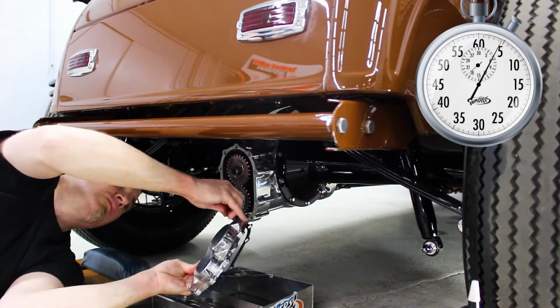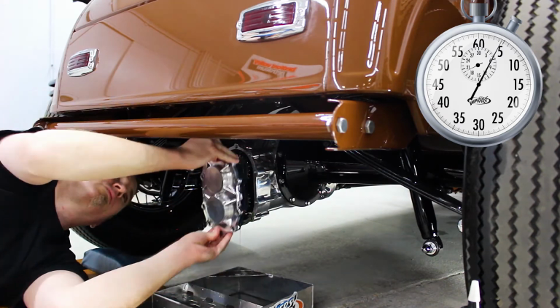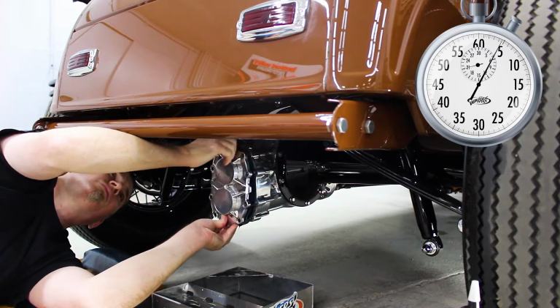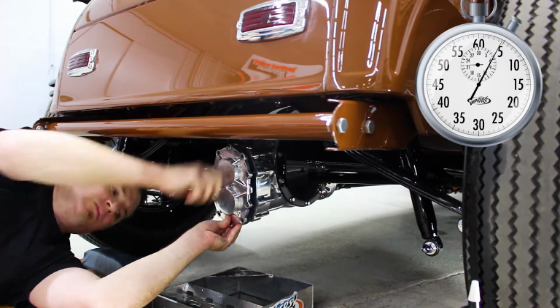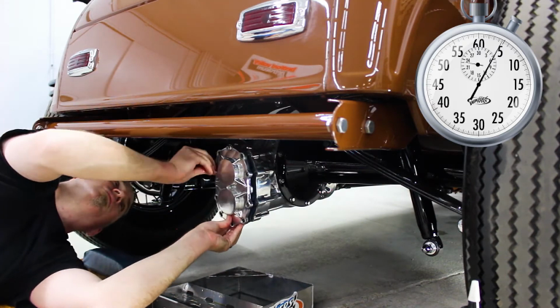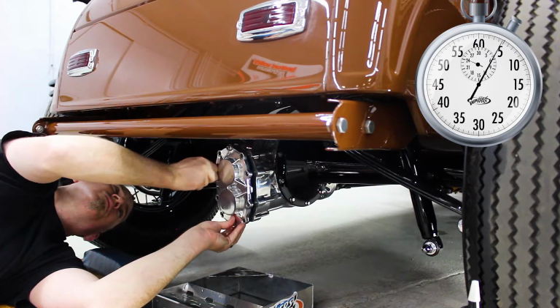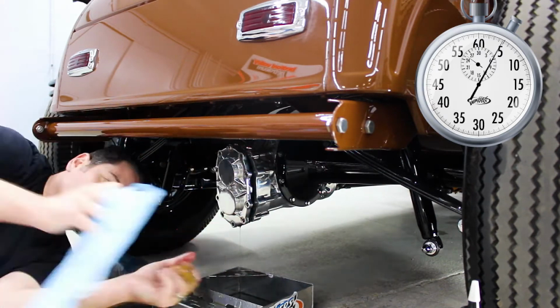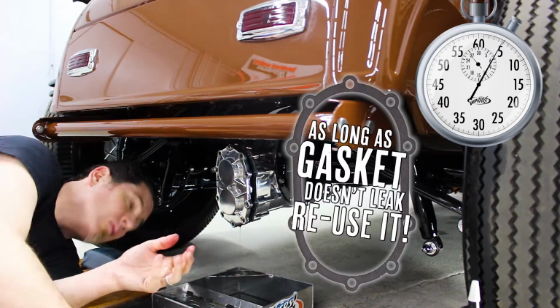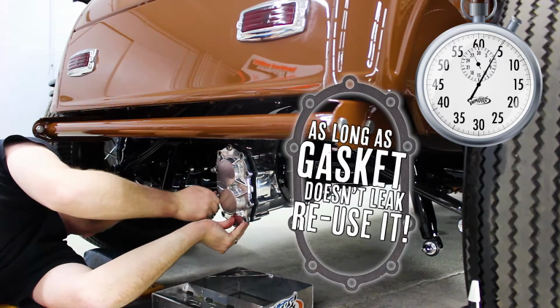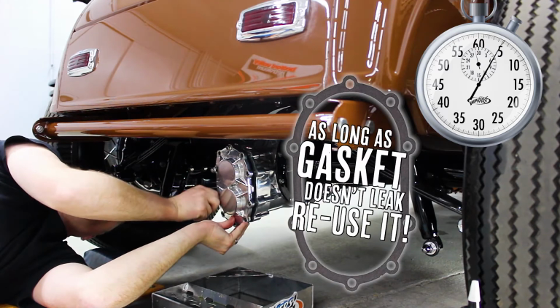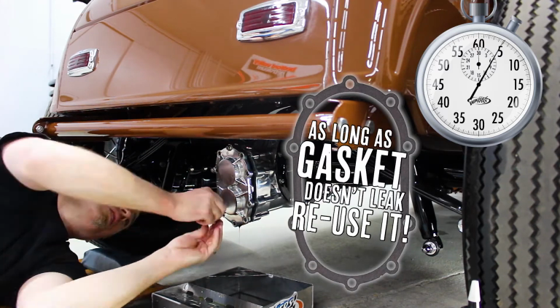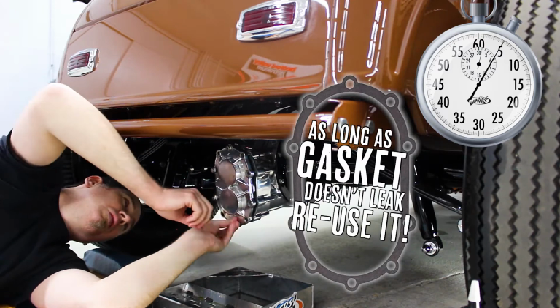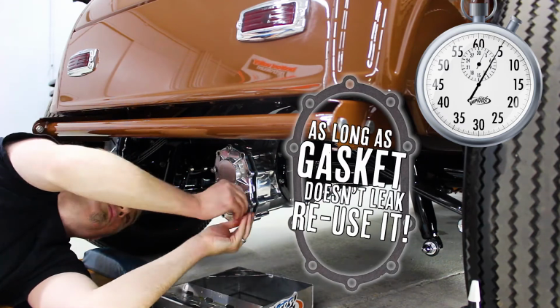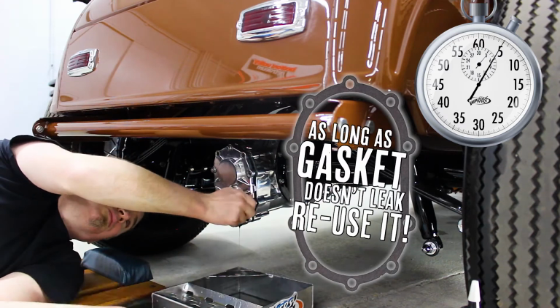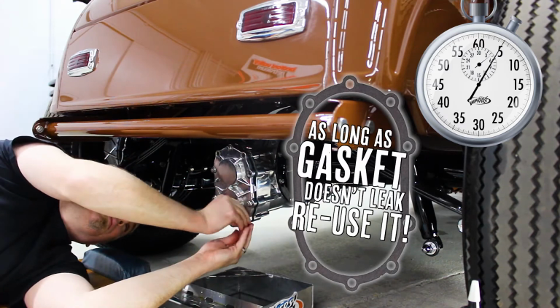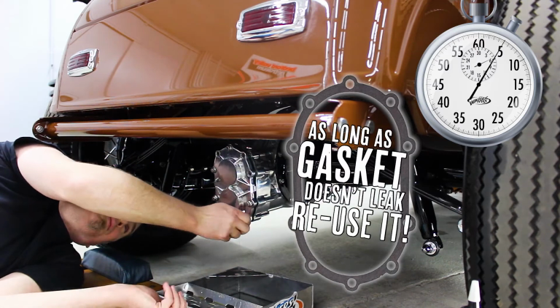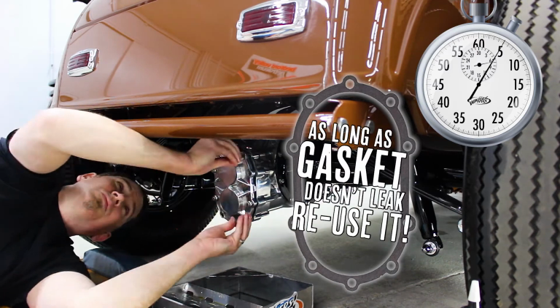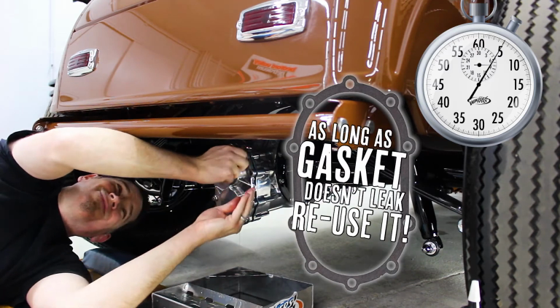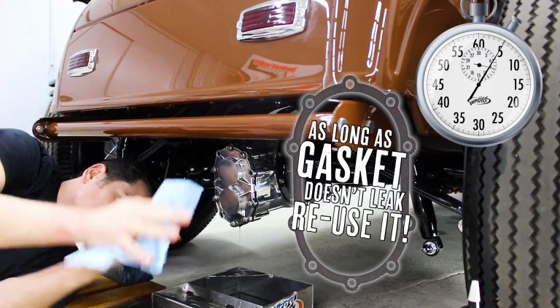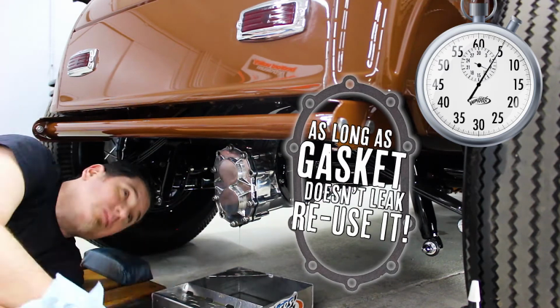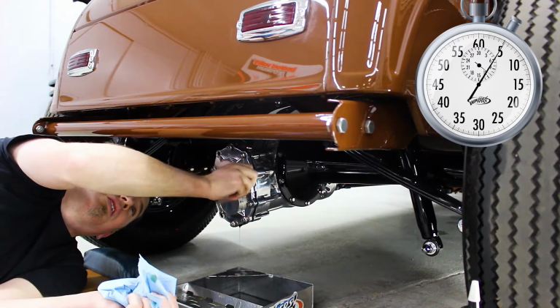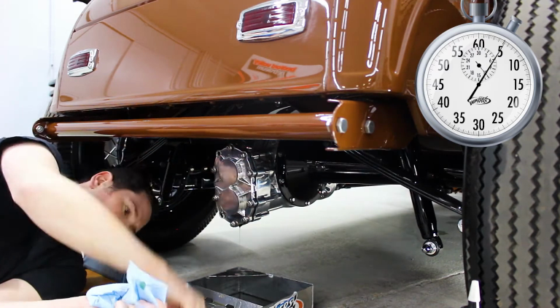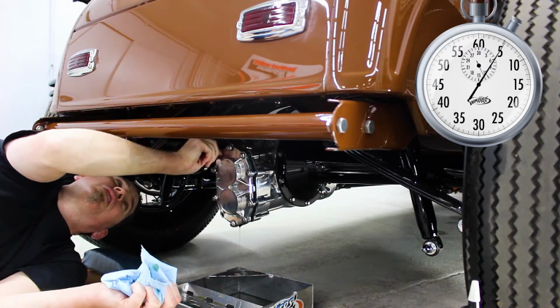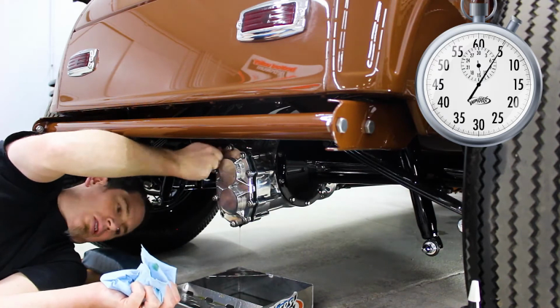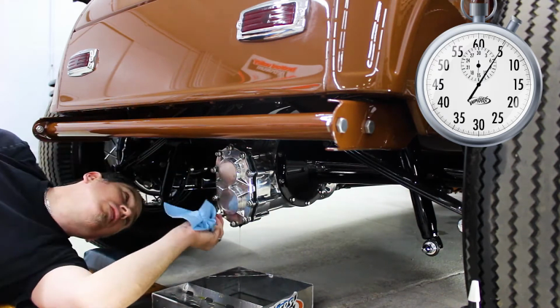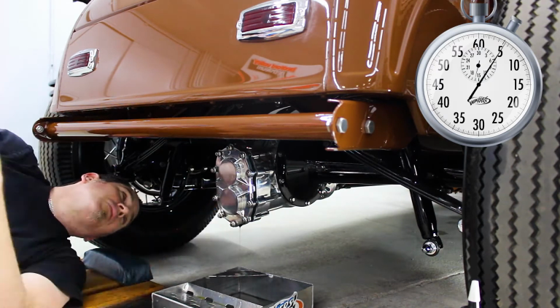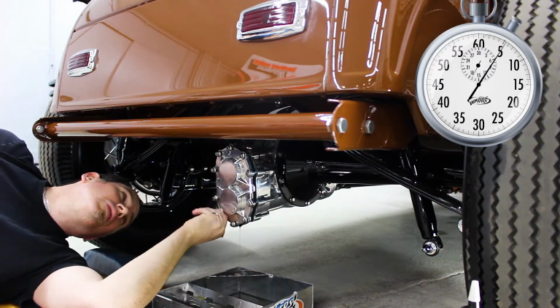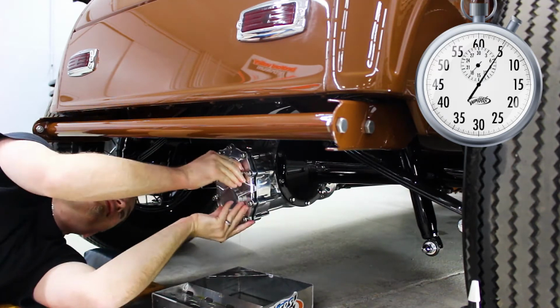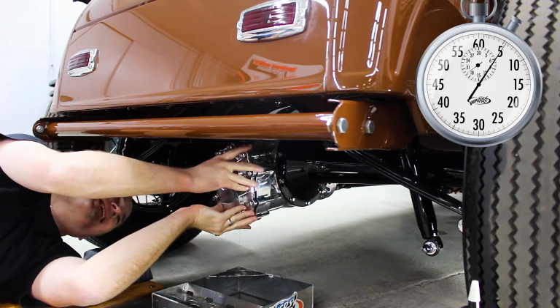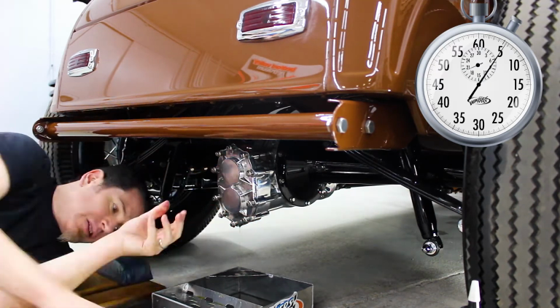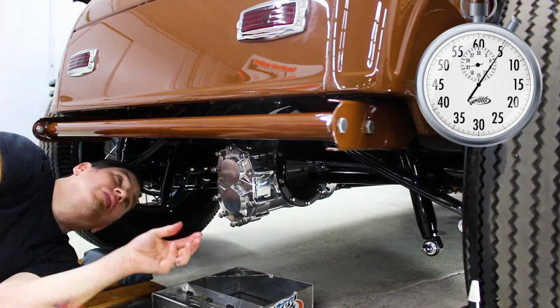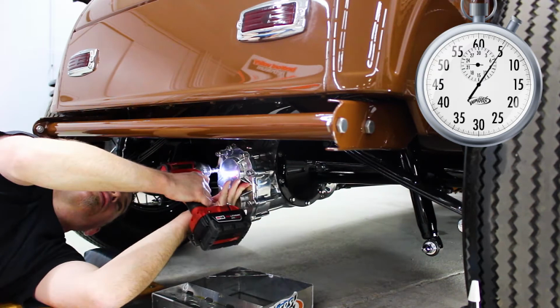Once the gears are installed, it's just a matter of reinstalling the gasket and gear cover, alternating side to side and top to bottom as you run your studs into the center section to snug that up. We recommend 25 foot-pounds of torque.